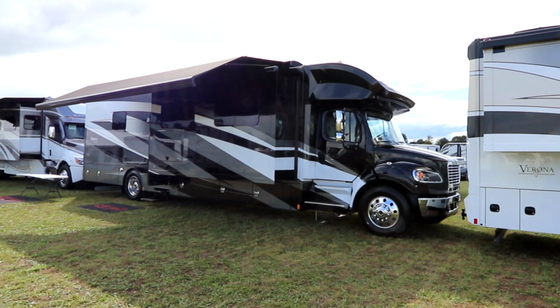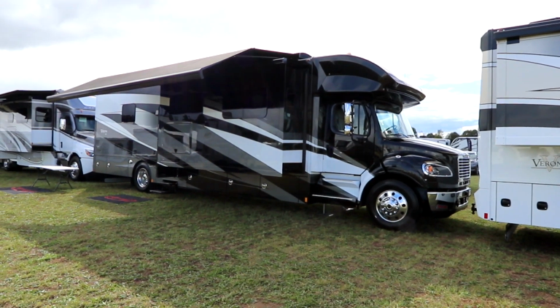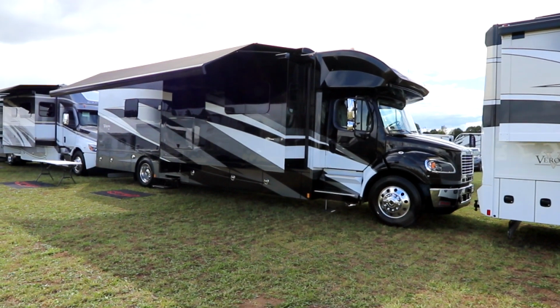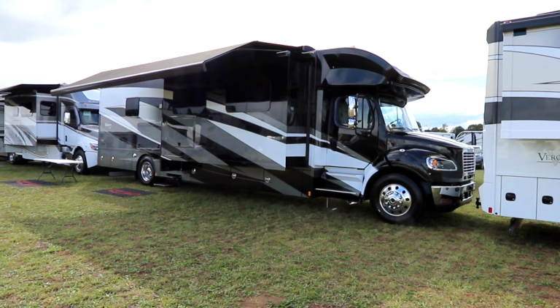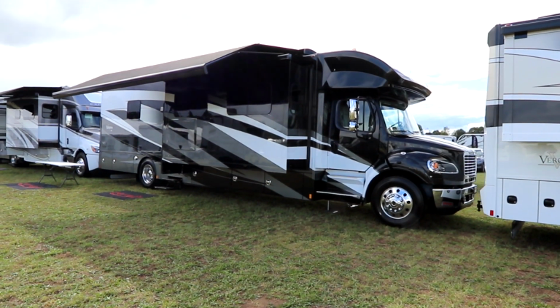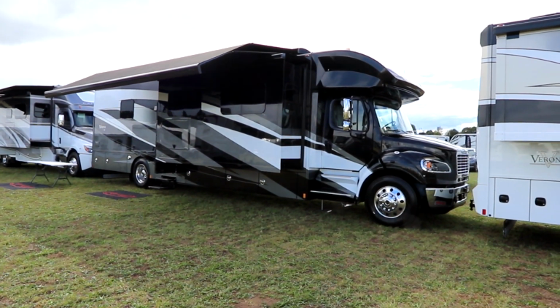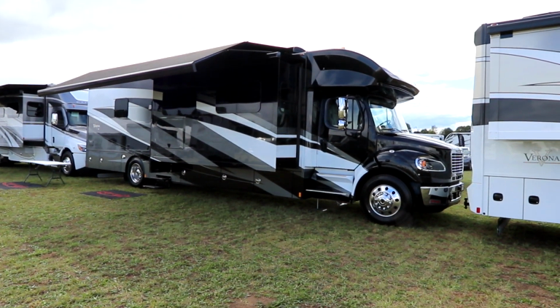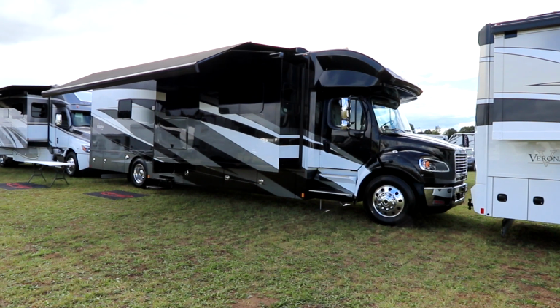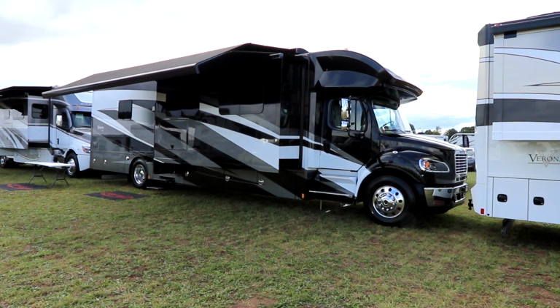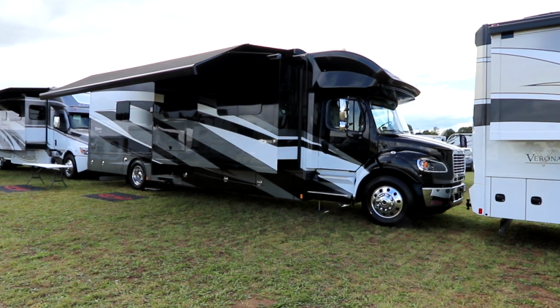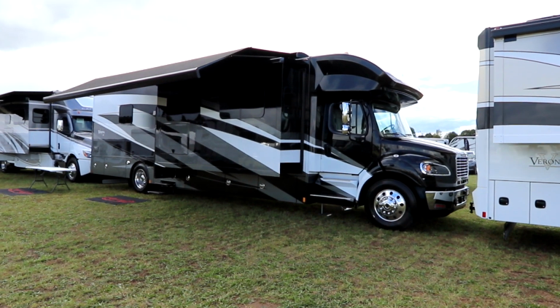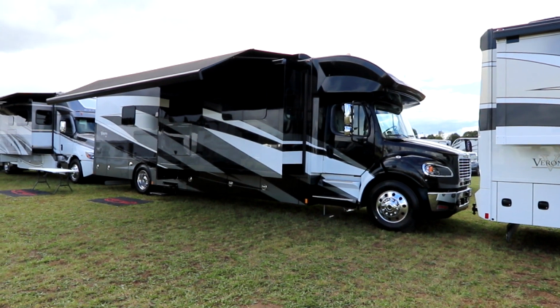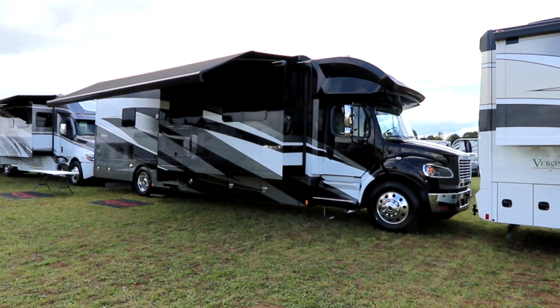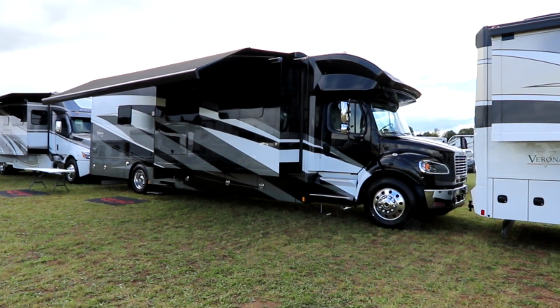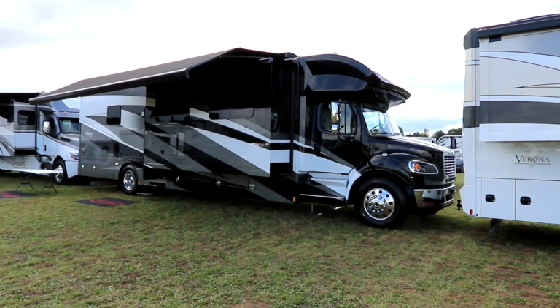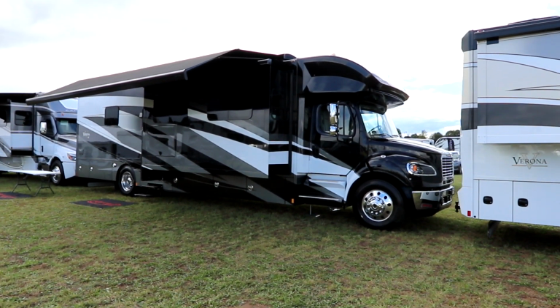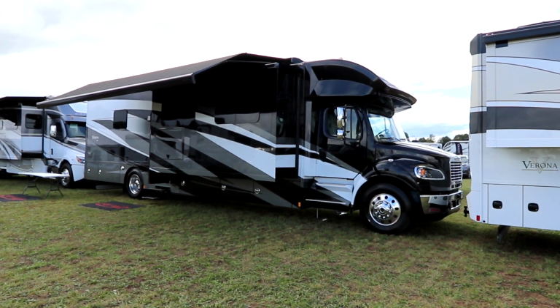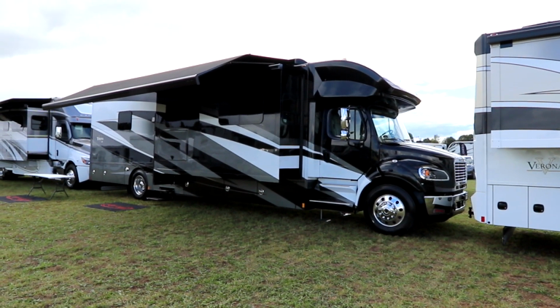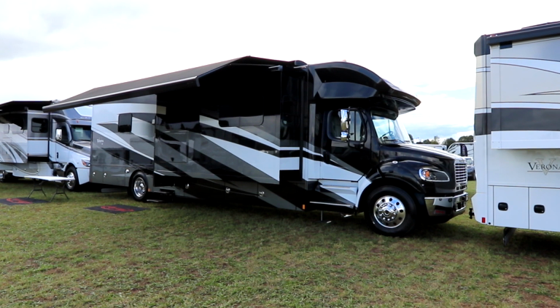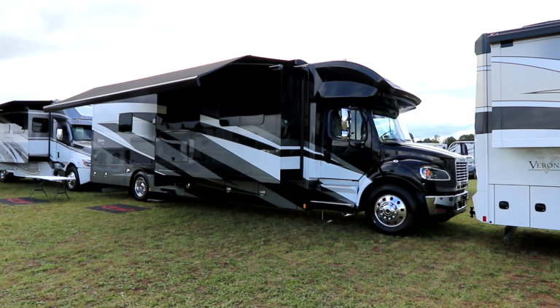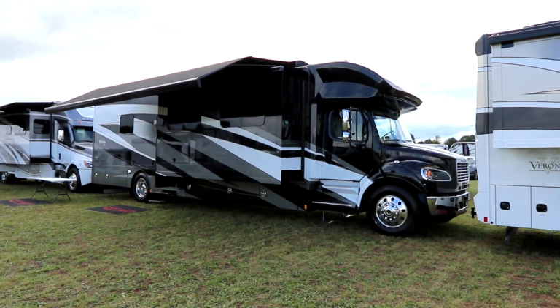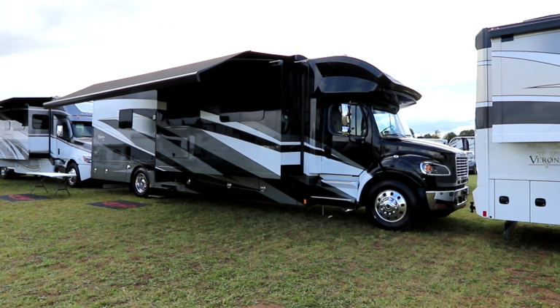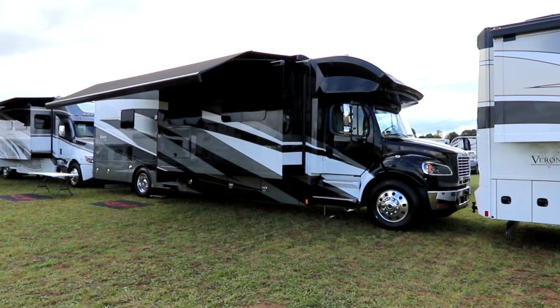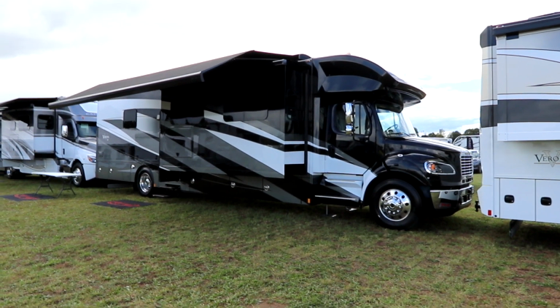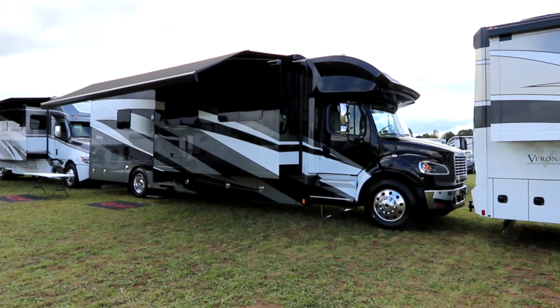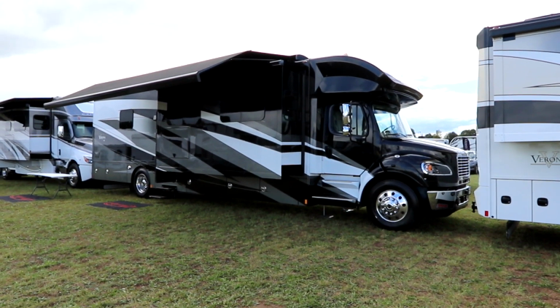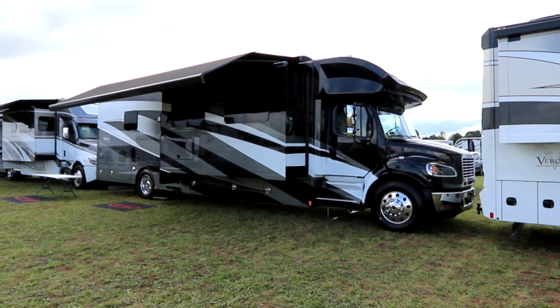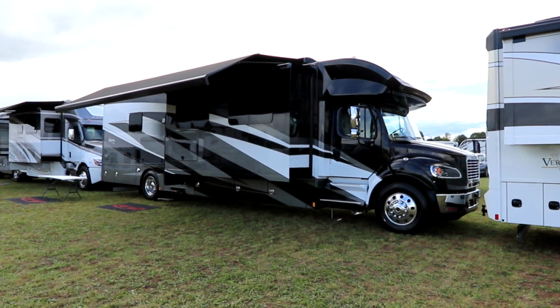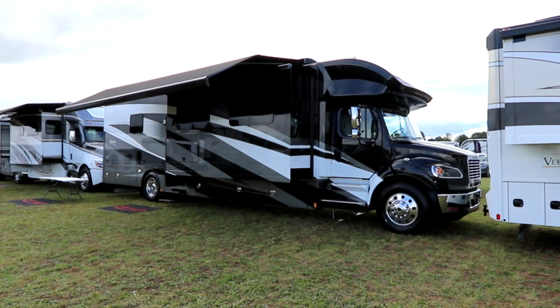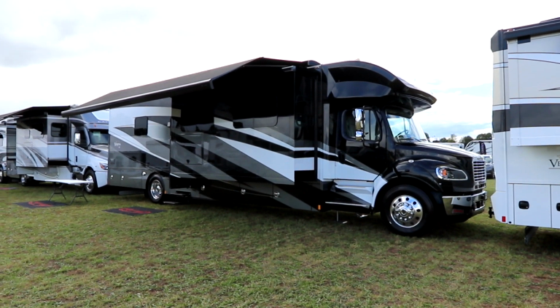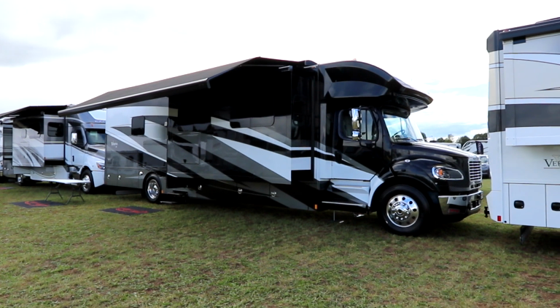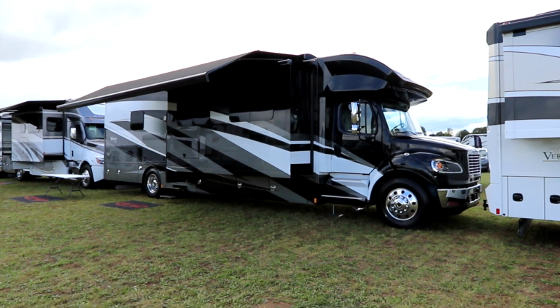Hi everyone, welcome back to the channel. This is Bruno from RVing TV. Today we're going to look at a 2023 Verona LE 40 LRB floor plan by Renegade RV.